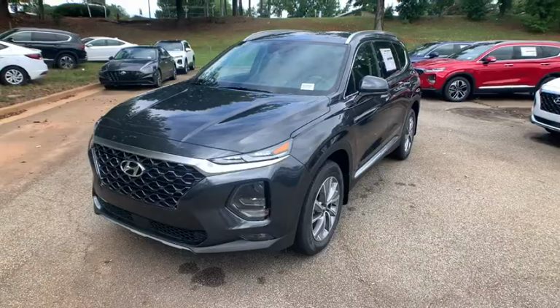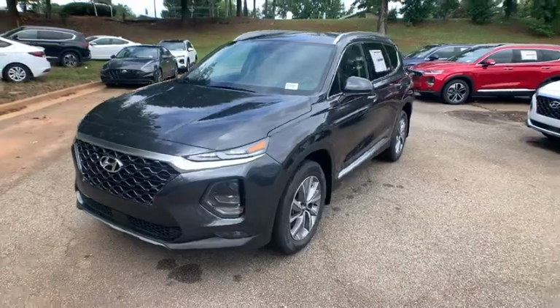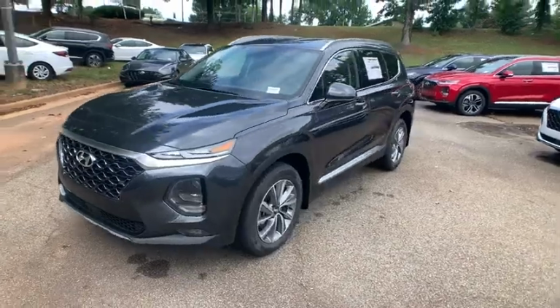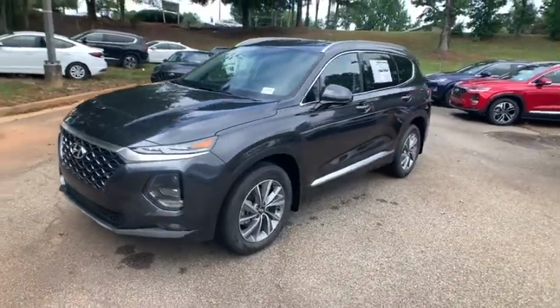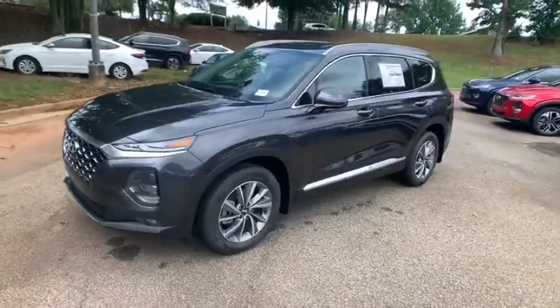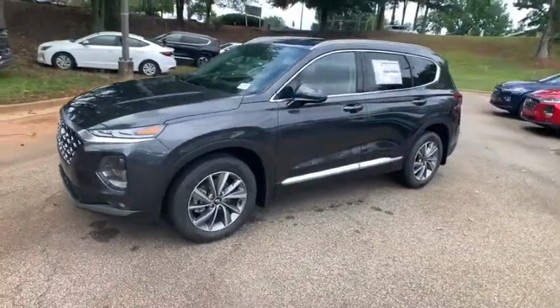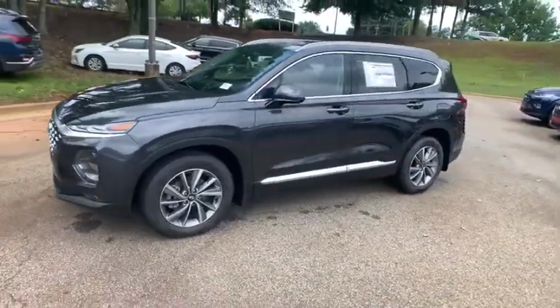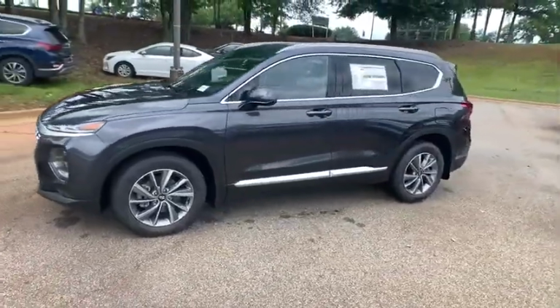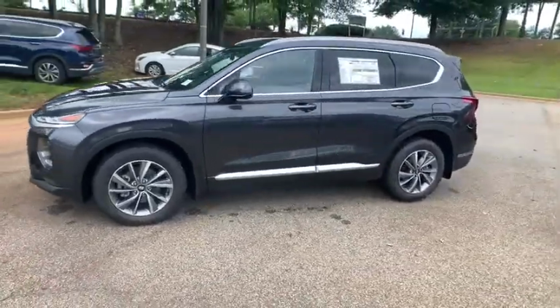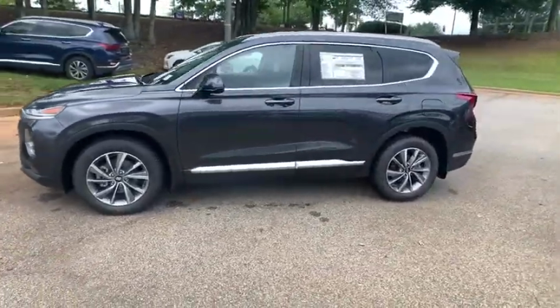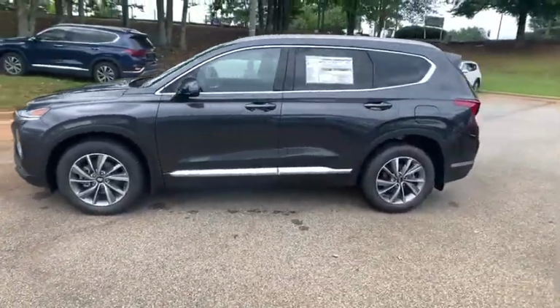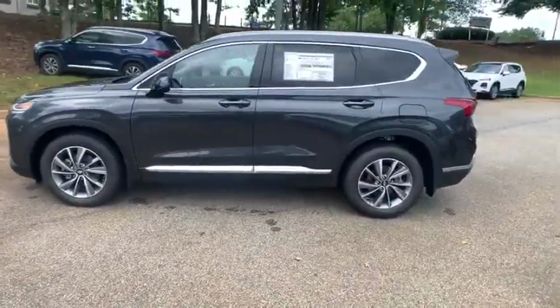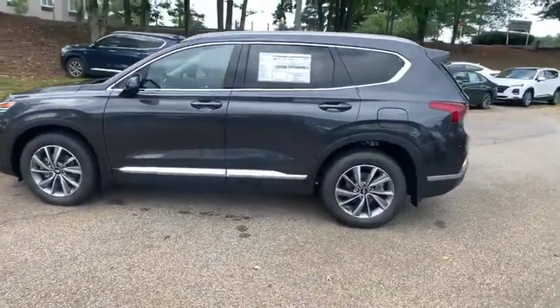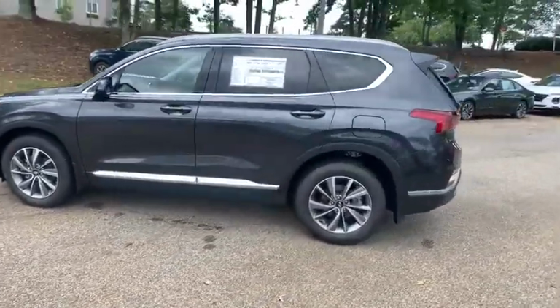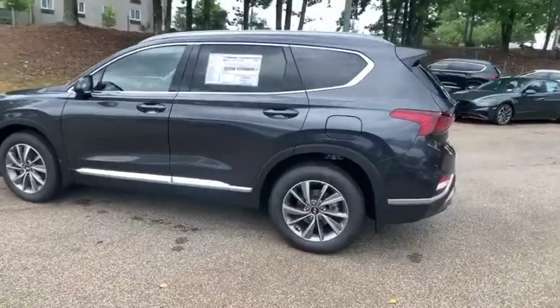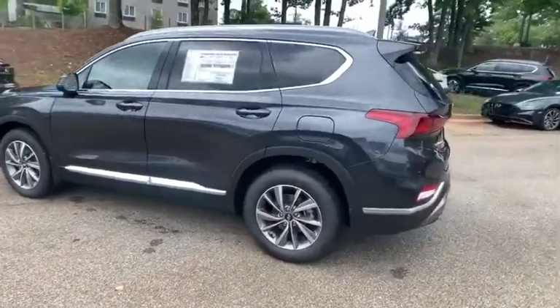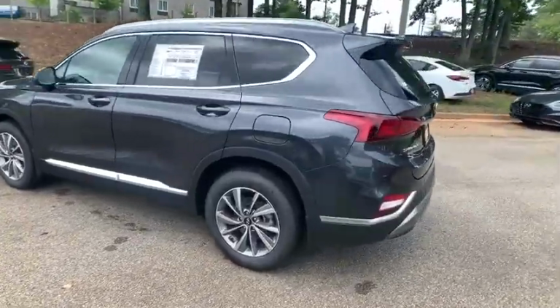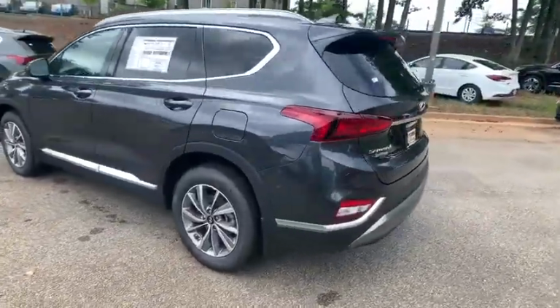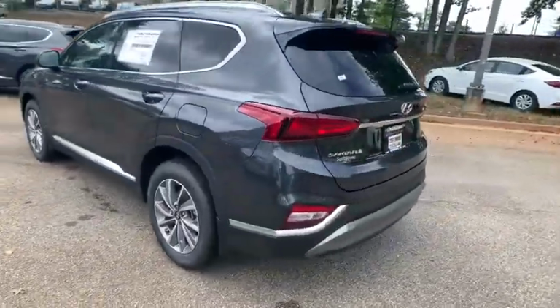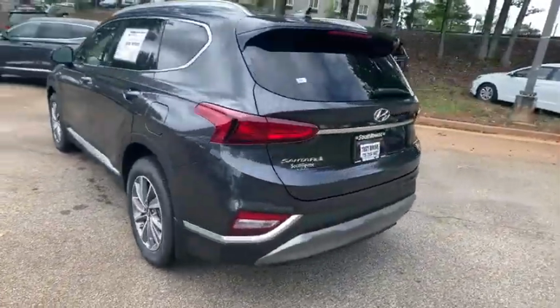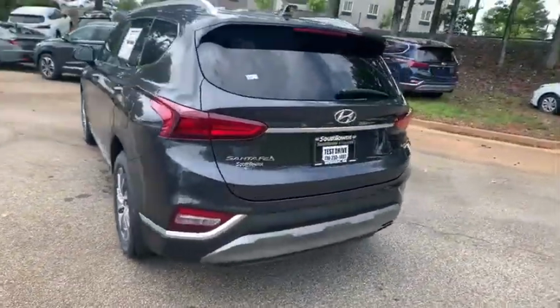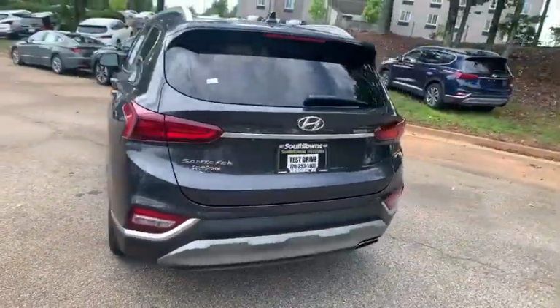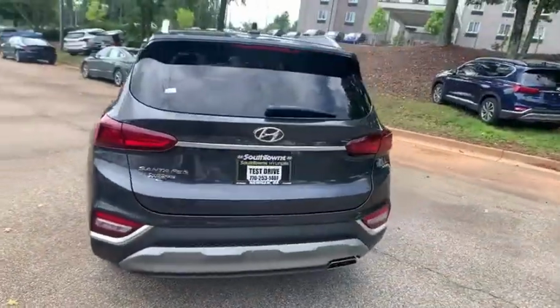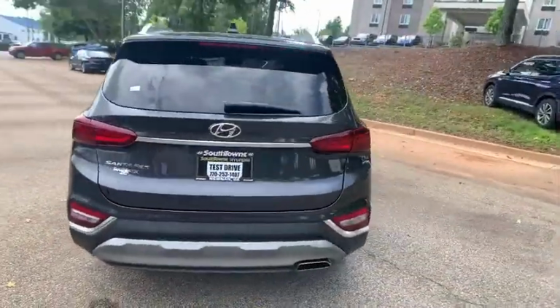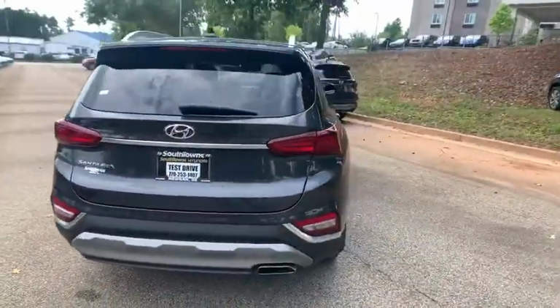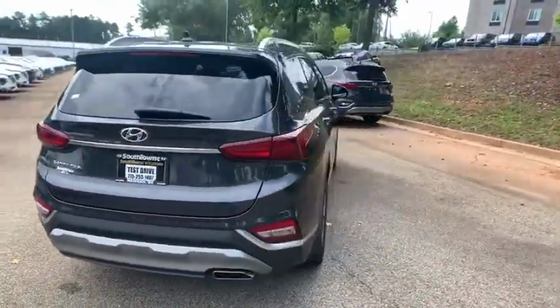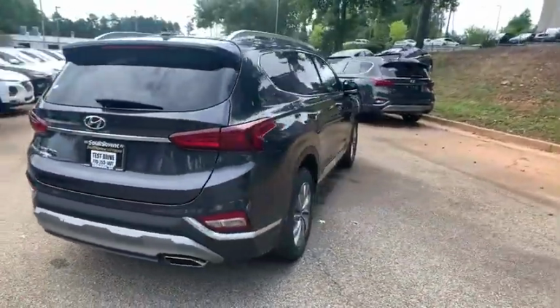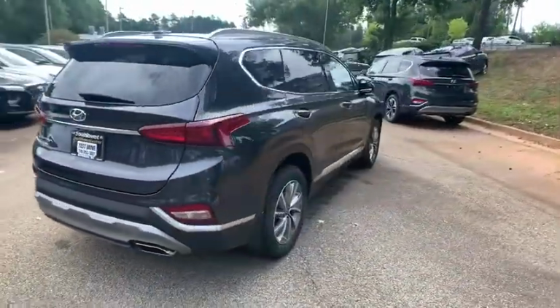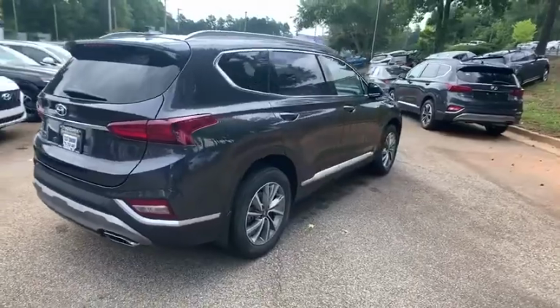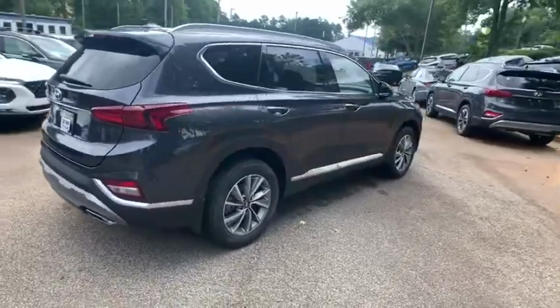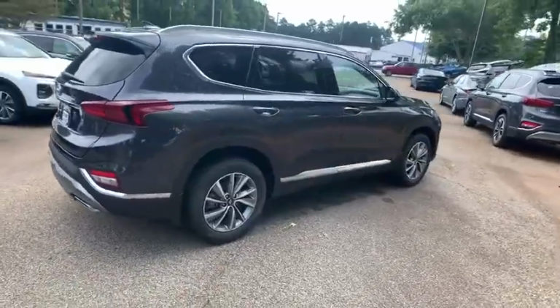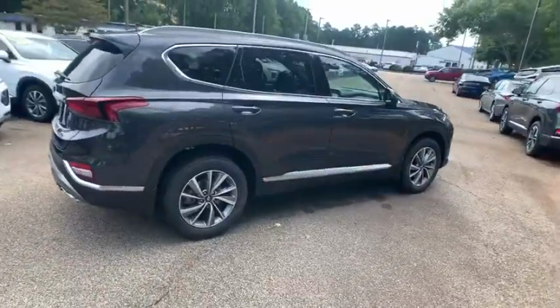Looking for the right vehicle? Check out the 2020 Hyundai Santa Fe. Style, quality, performance, value. Need we say more? Here are some of this vehicle's great options.